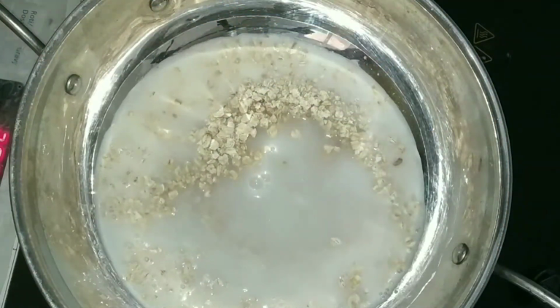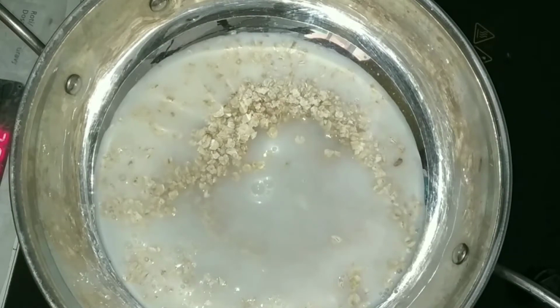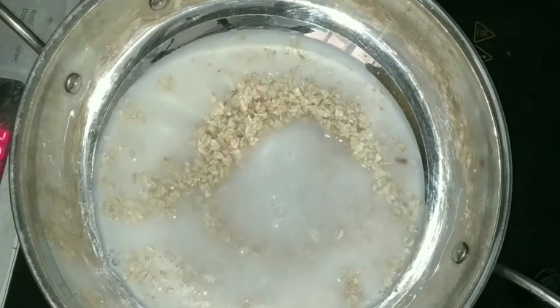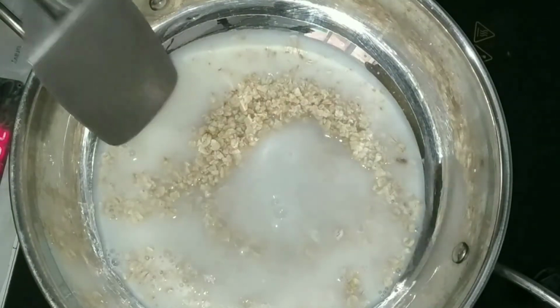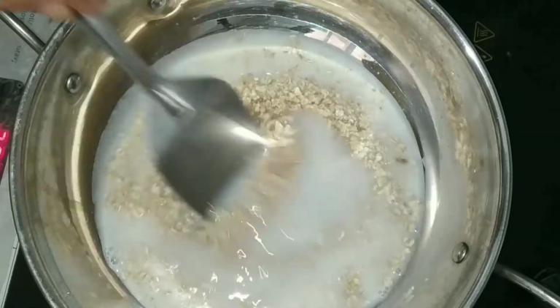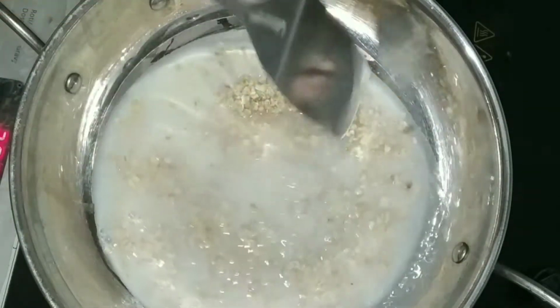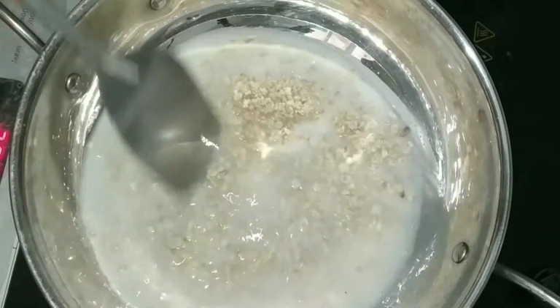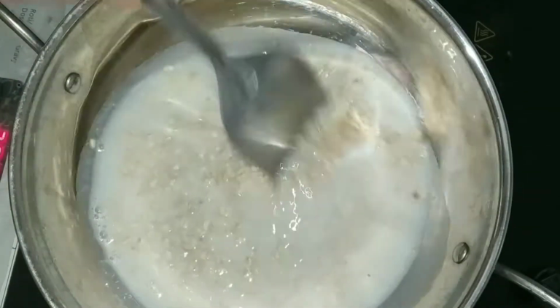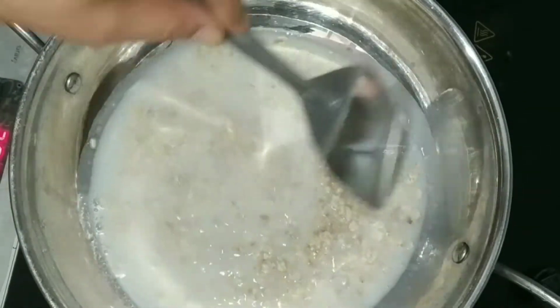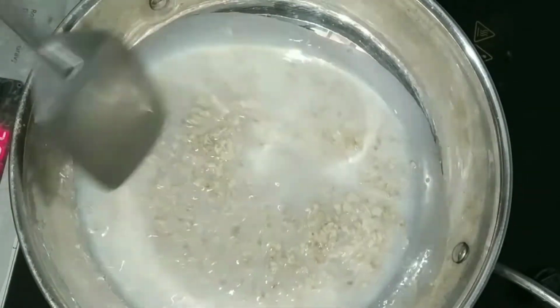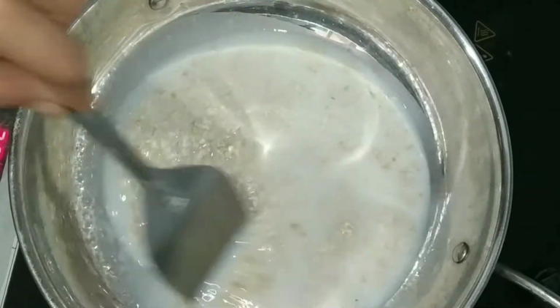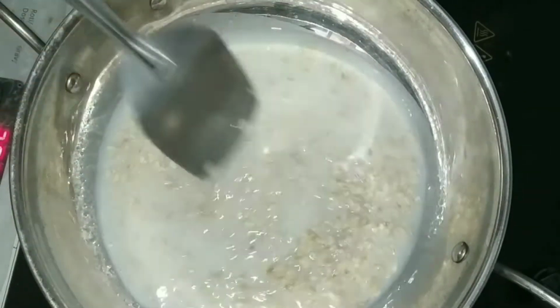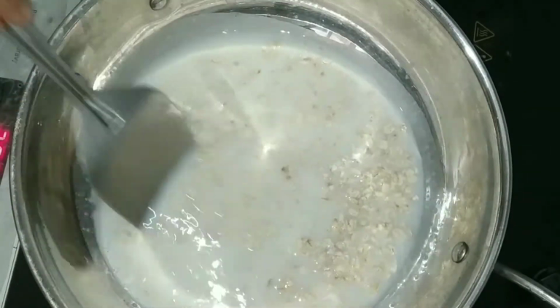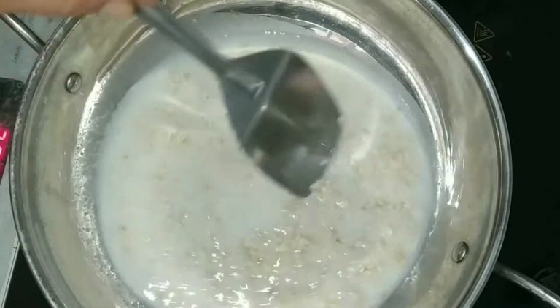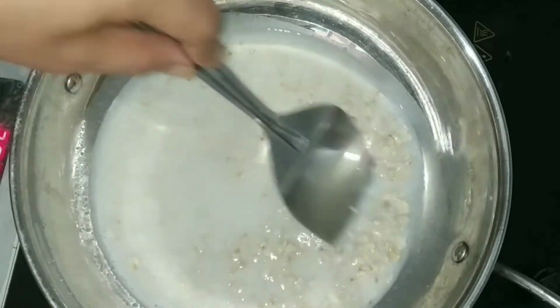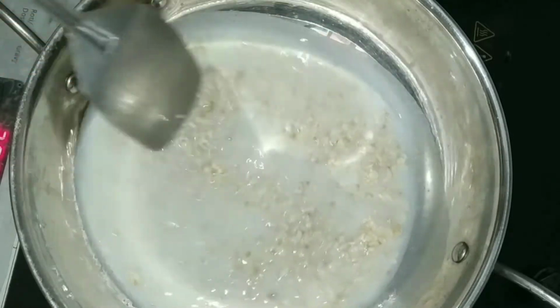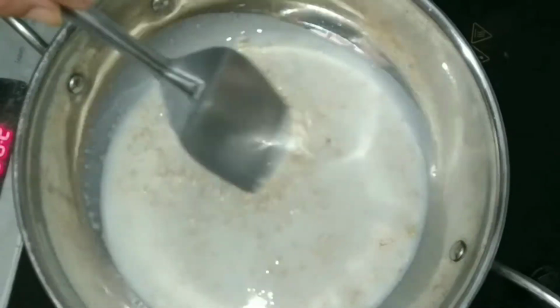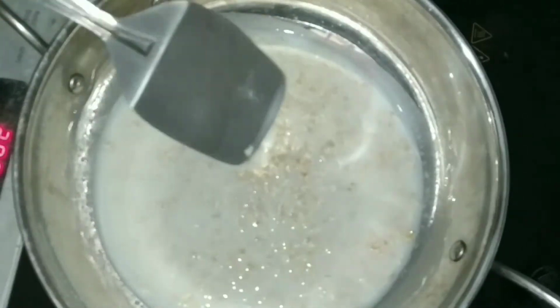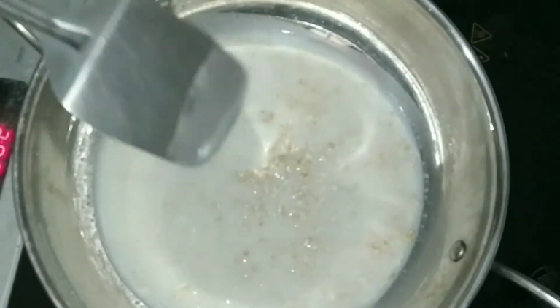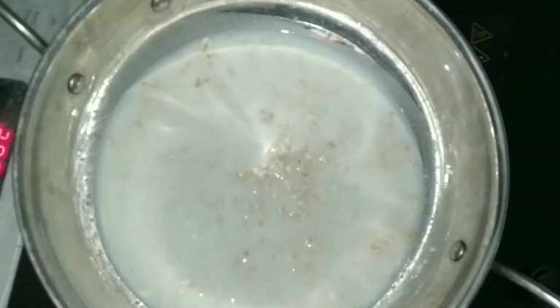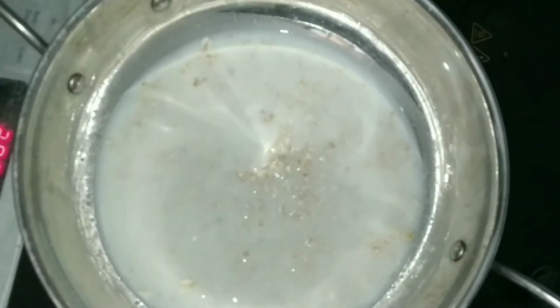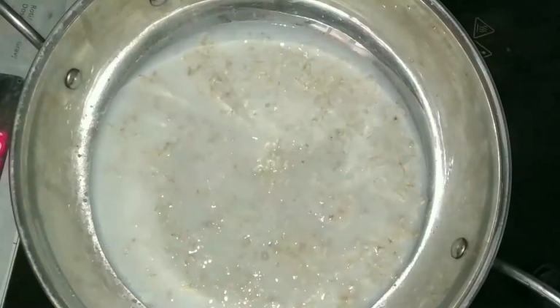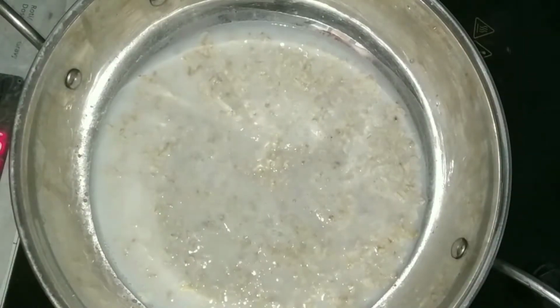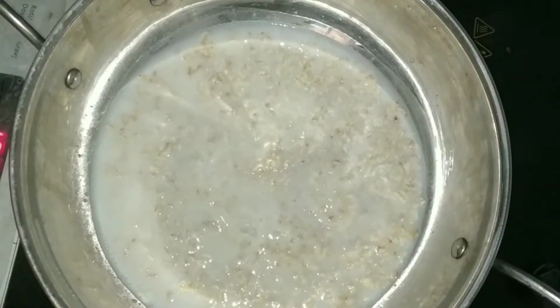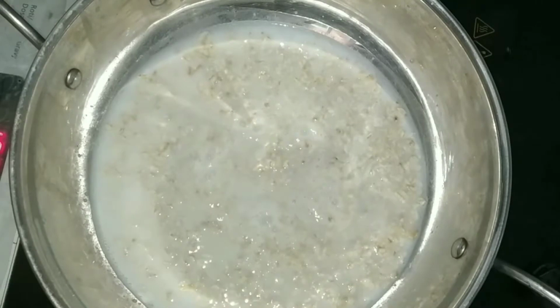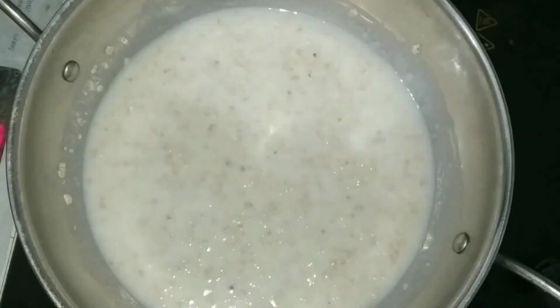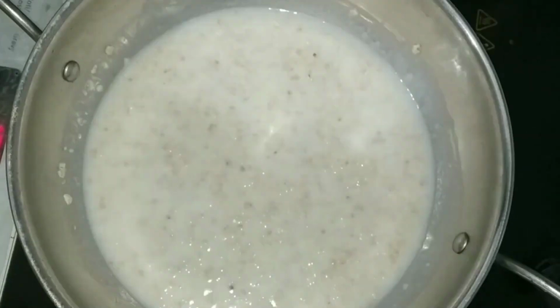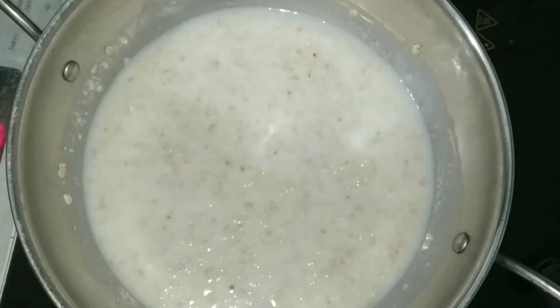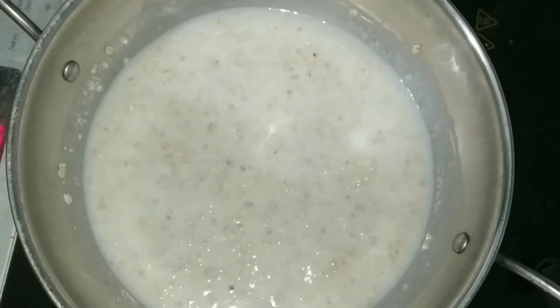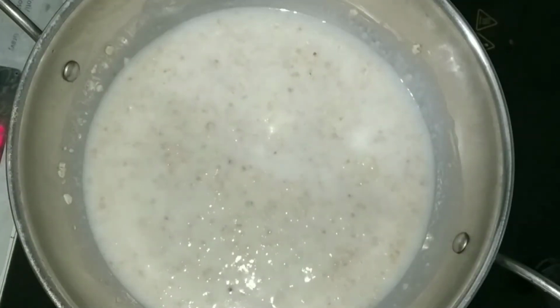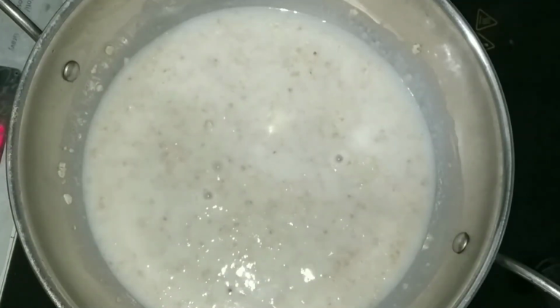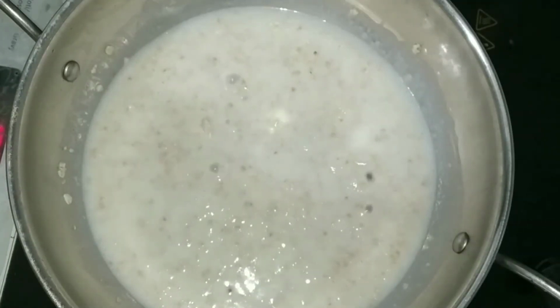We are going to switch on the gas and boil it for about 2 minutes. It doesn't take much time. Once it comes to a boil and the ingredients are mixed, you just cook it for about 20 to 30 seconds more.